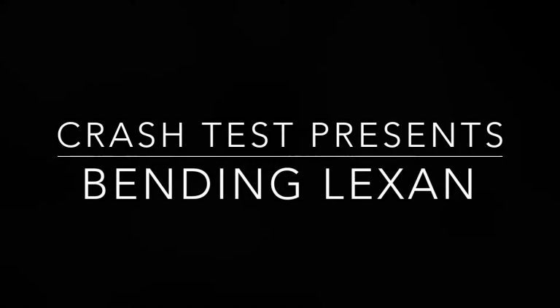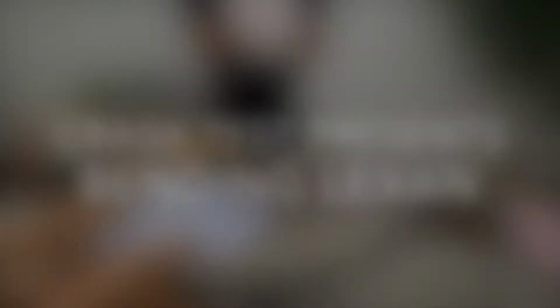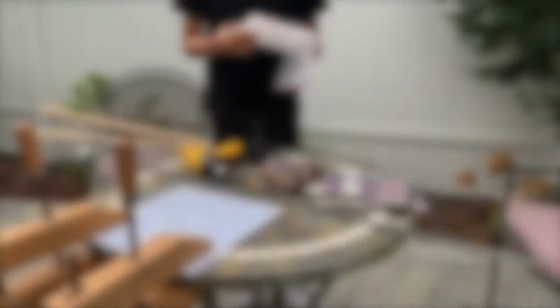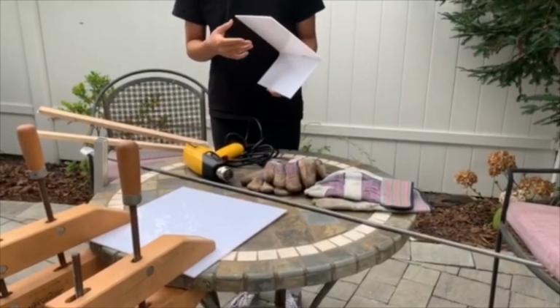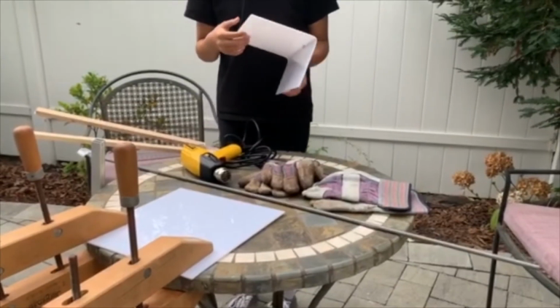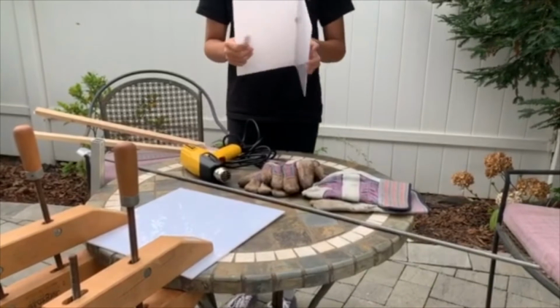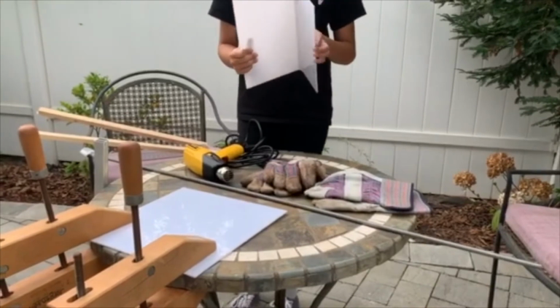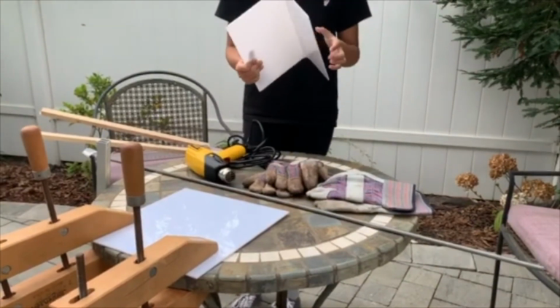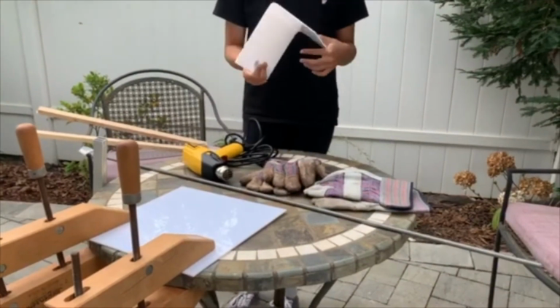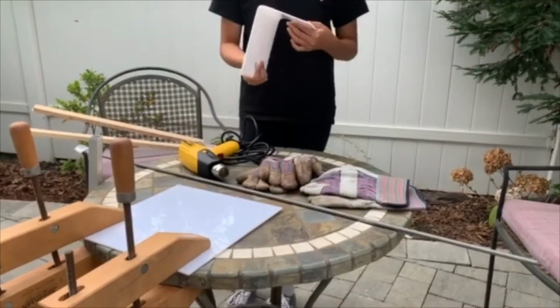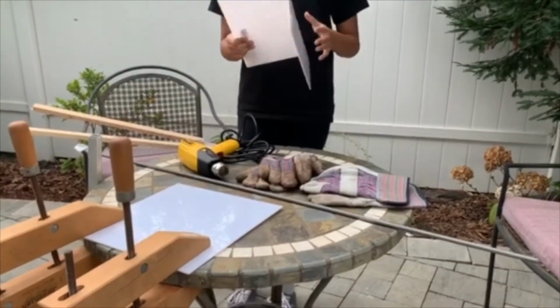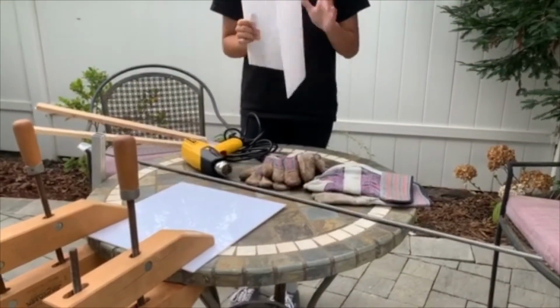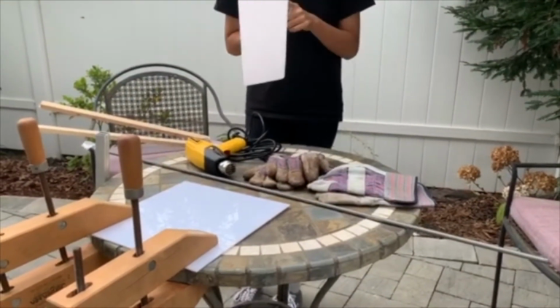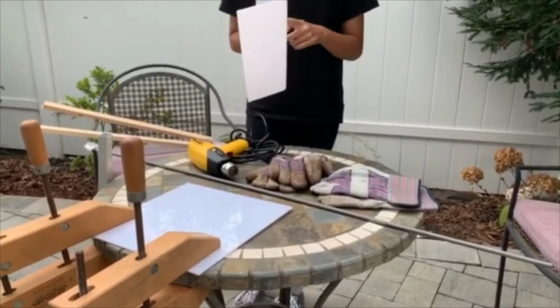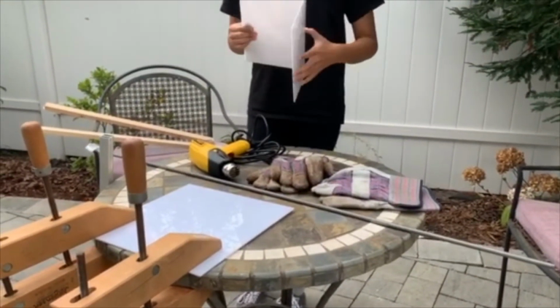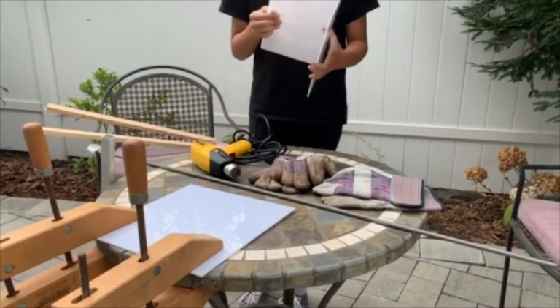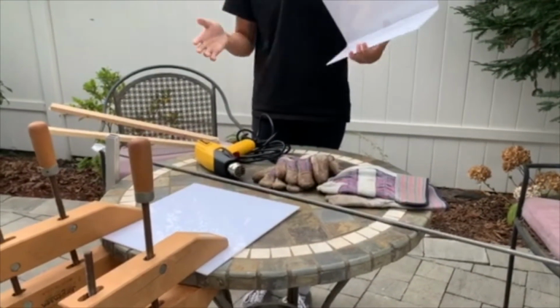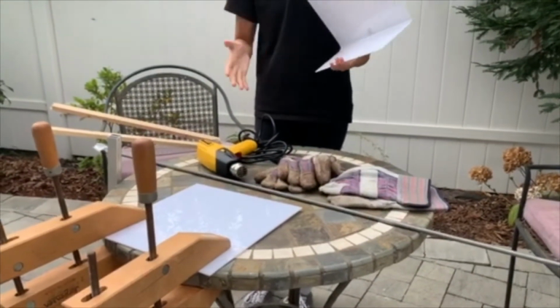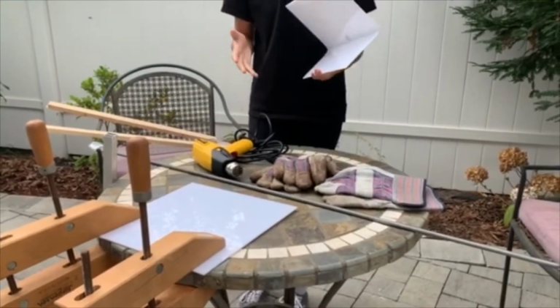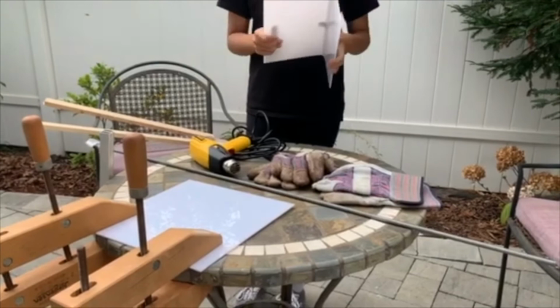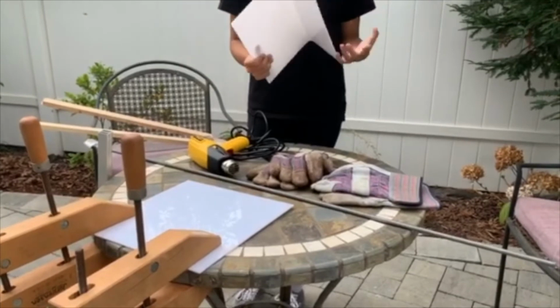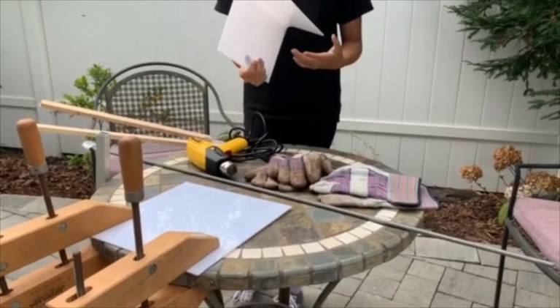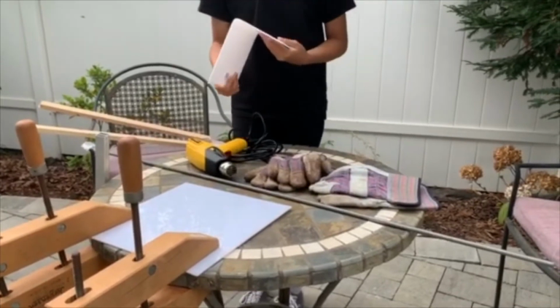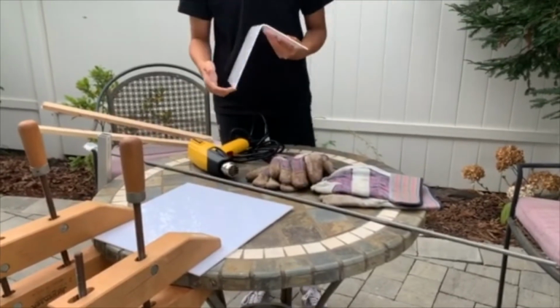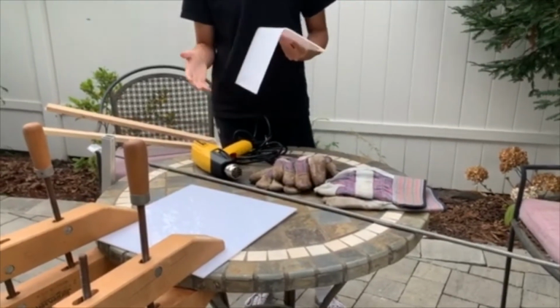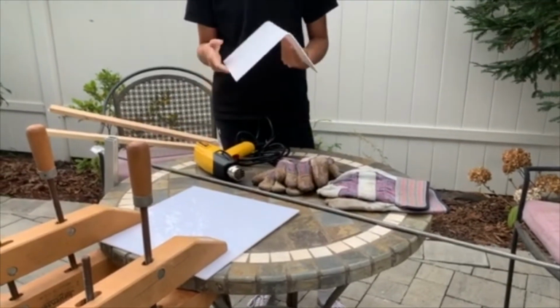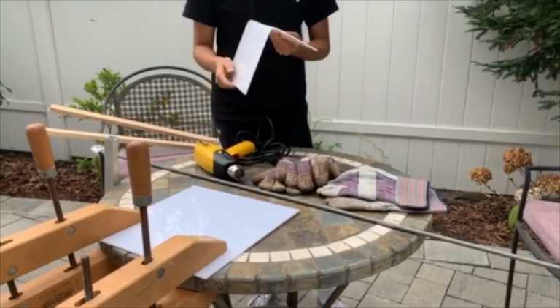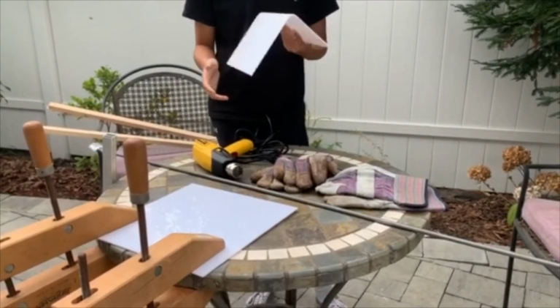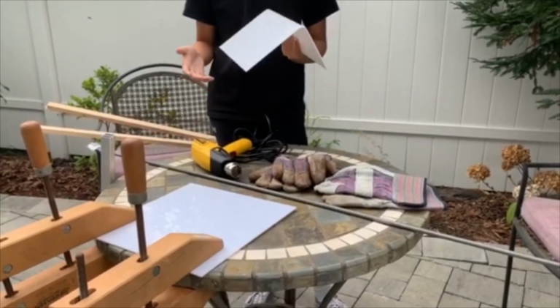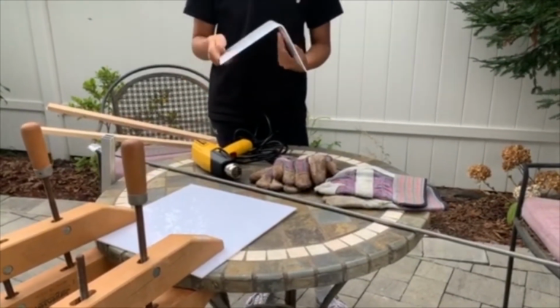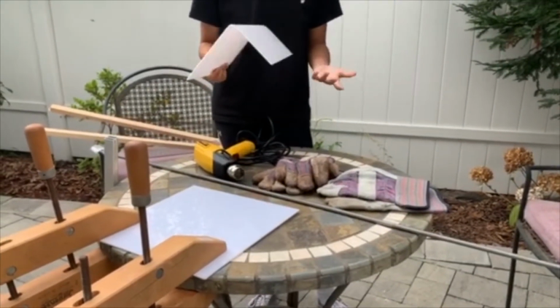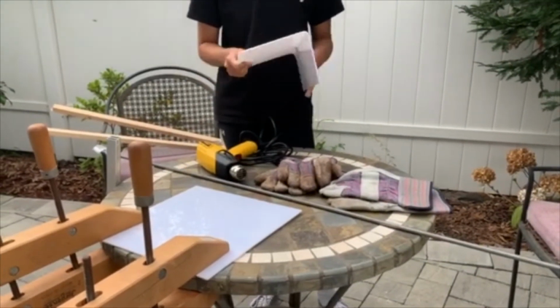Hi guys, in this video we're going to teach you how to bend plastic into whatever angle that you want, and that creates lots of possibilities for your robot or anything else.